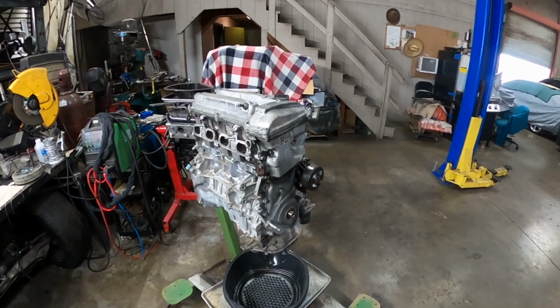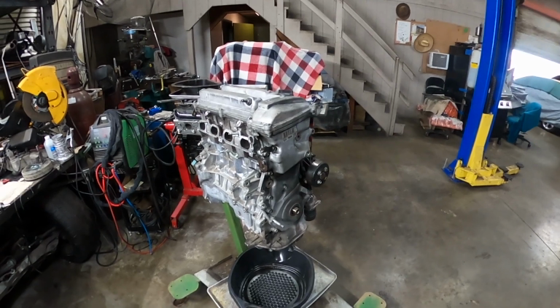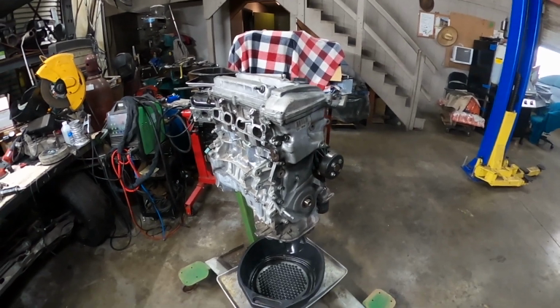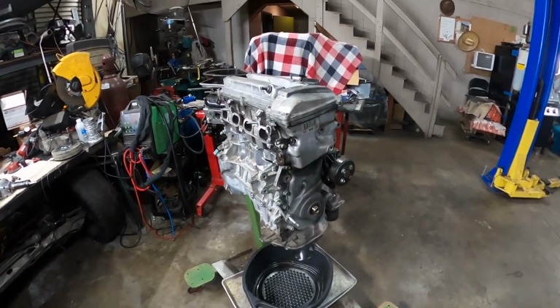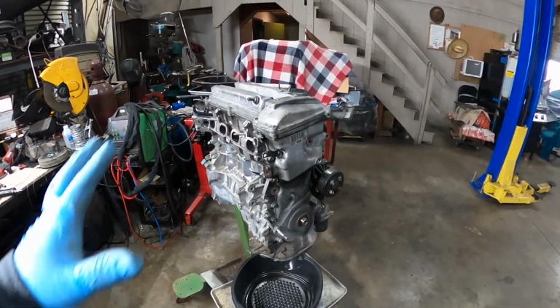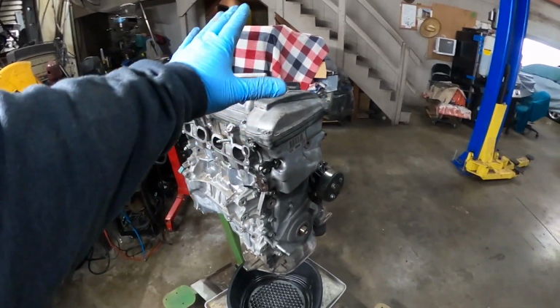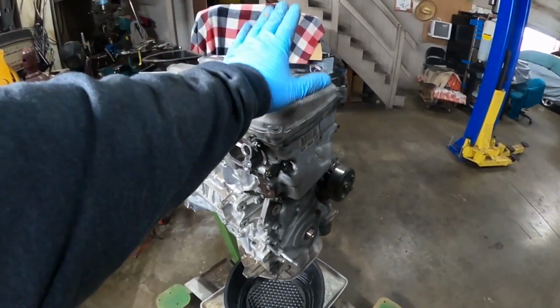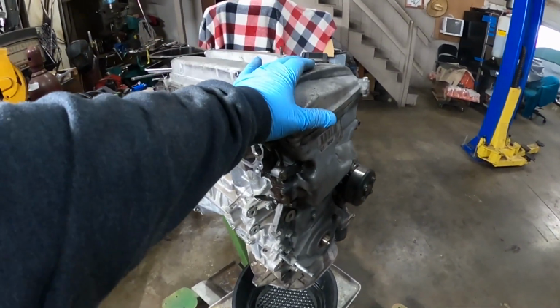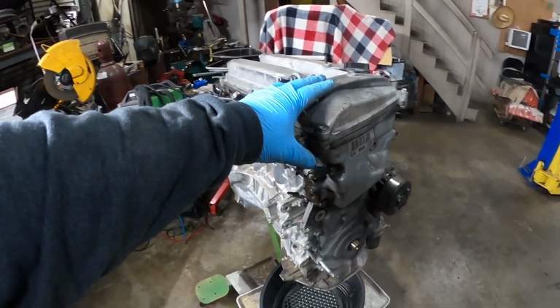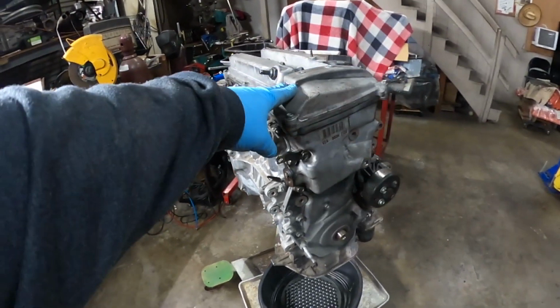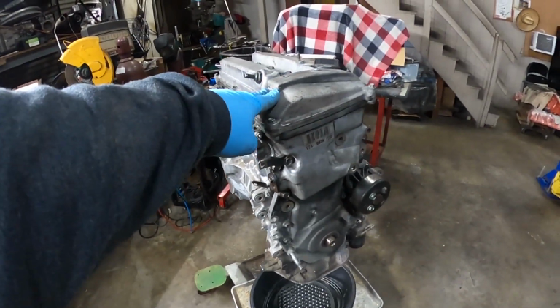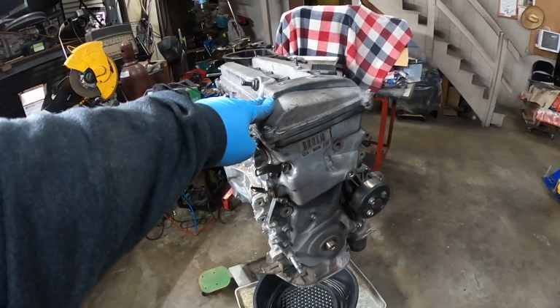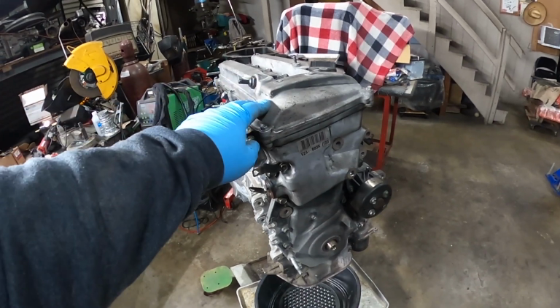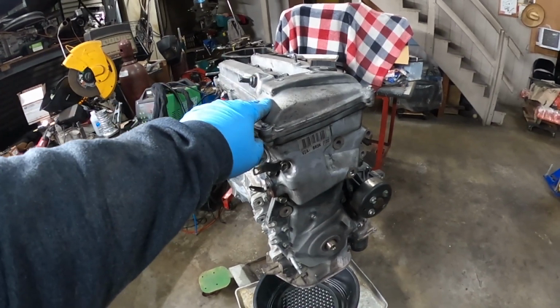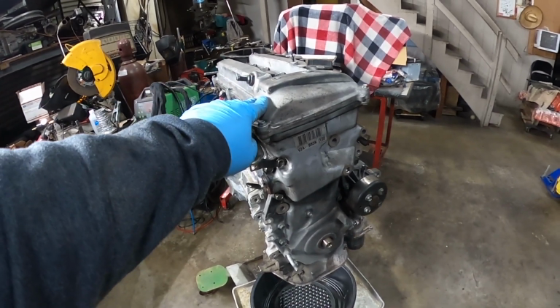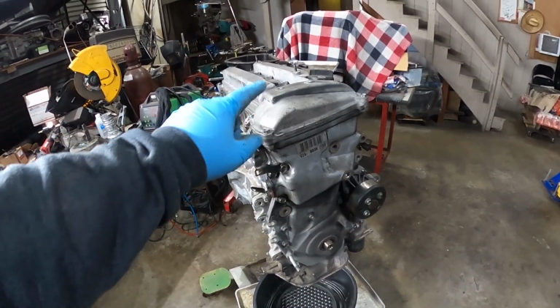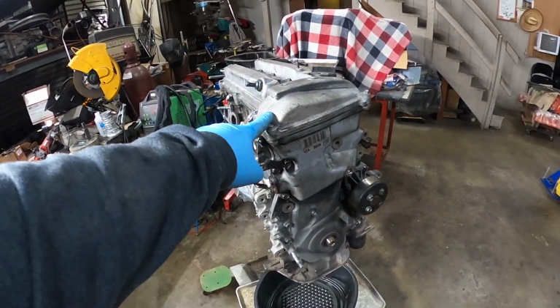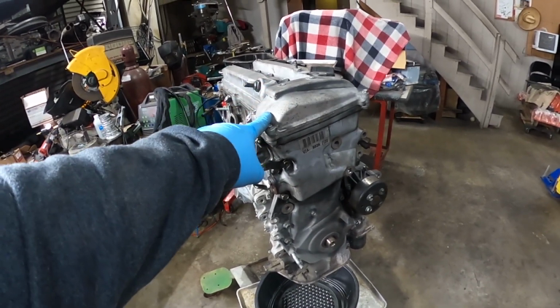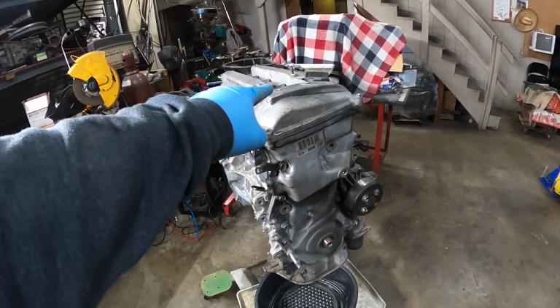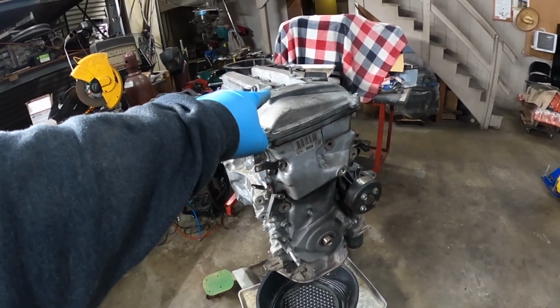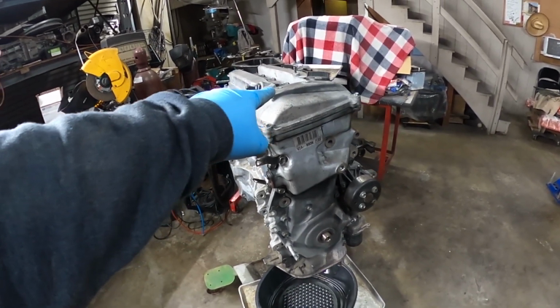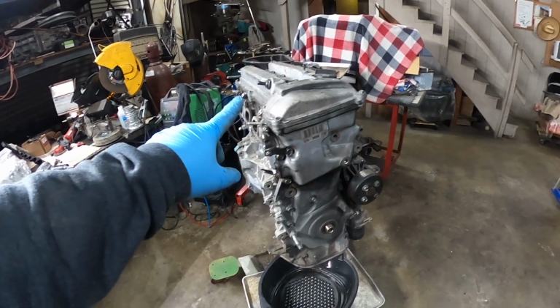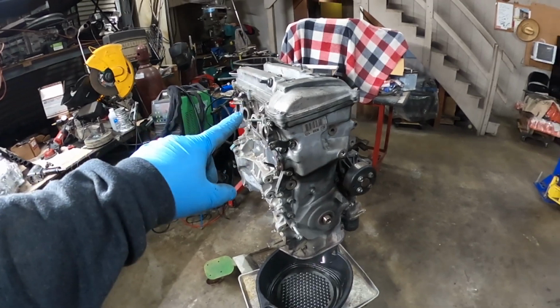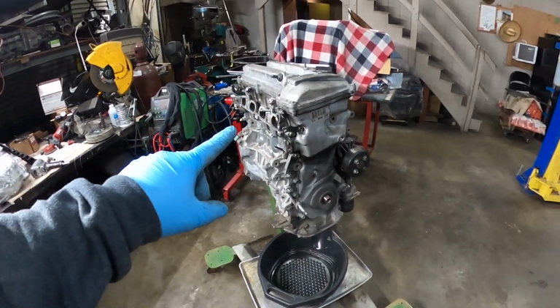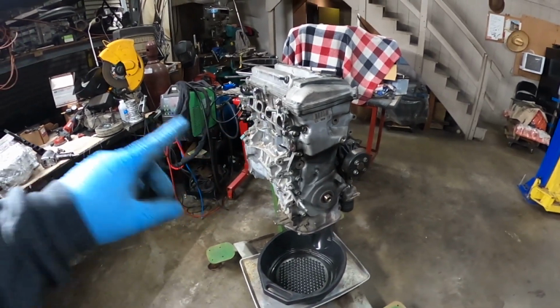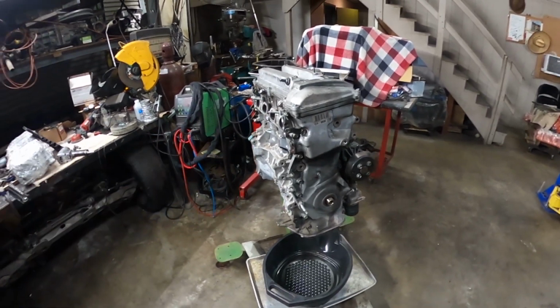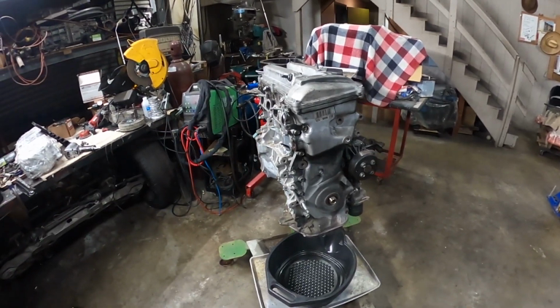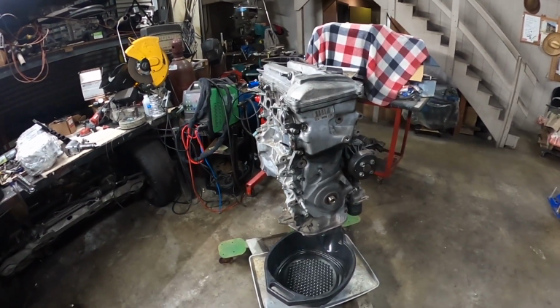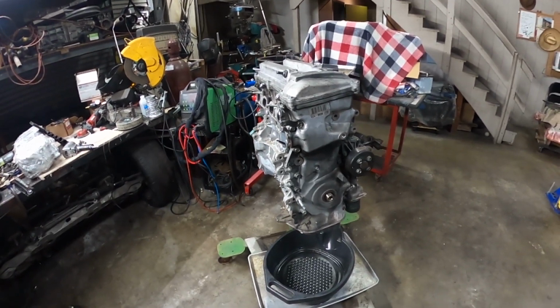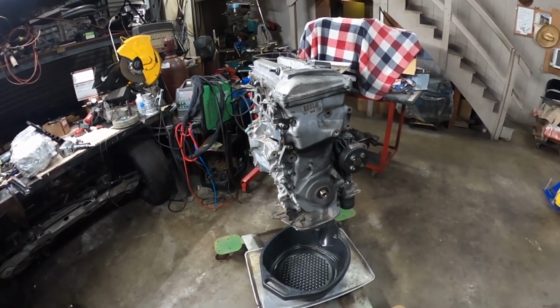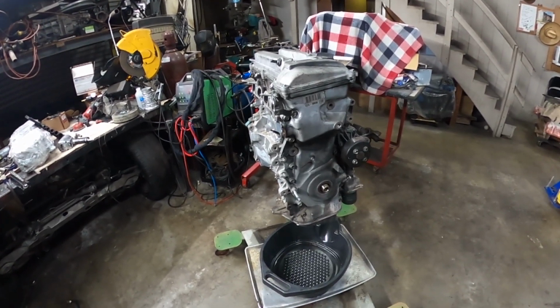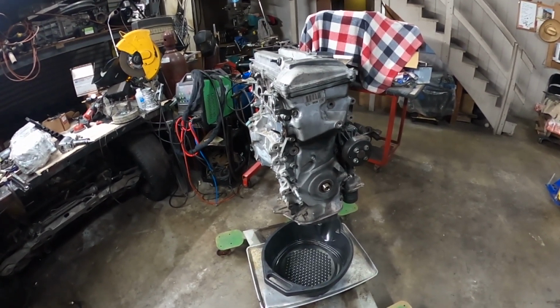What's up everybody, welcome to my channel. Today I'm gonna be working on this motor — this is a 2AZ that I pulled out from a Scion xB. It has low compression on cylinder number one, so today I'm gonna open it up and find out what's wrong with it. I'm not gonna fix it, I just want to know what happened to cylinder number one.